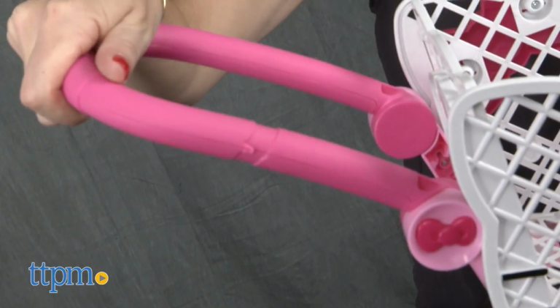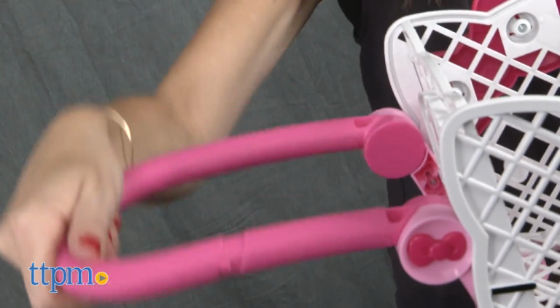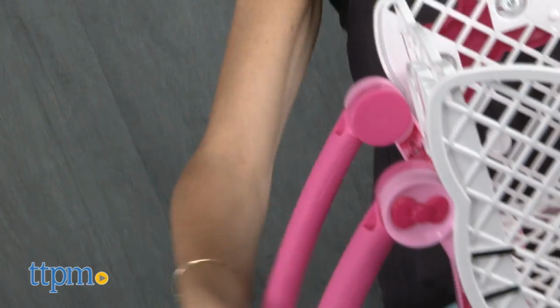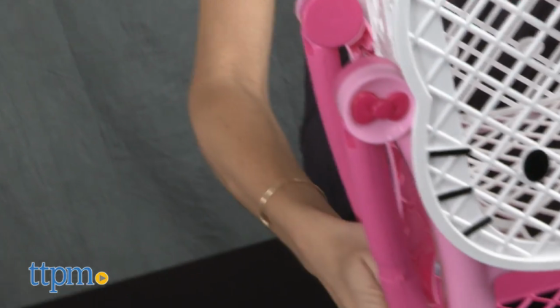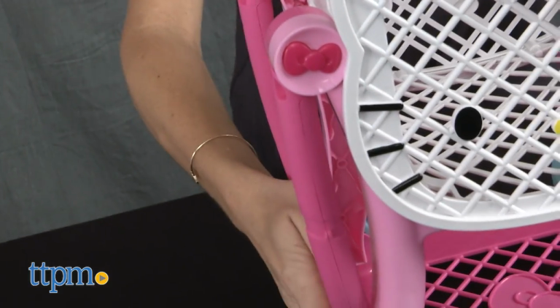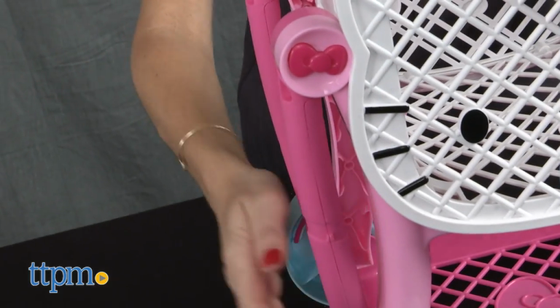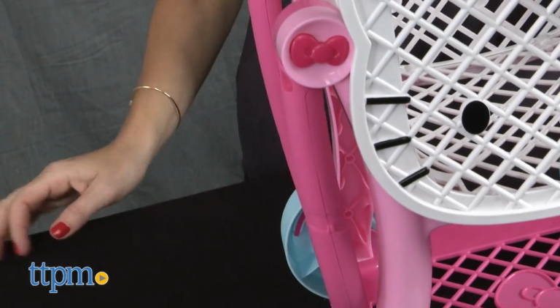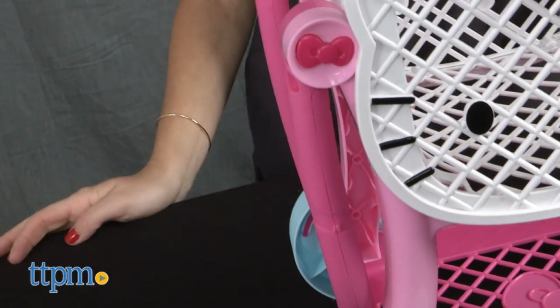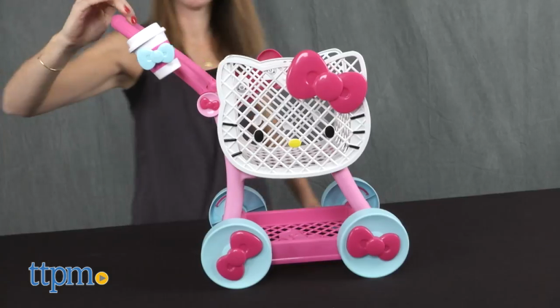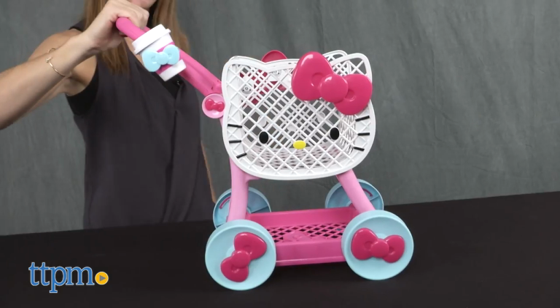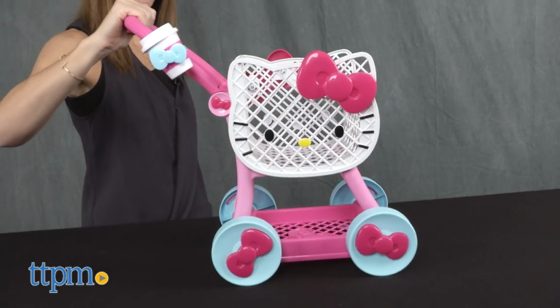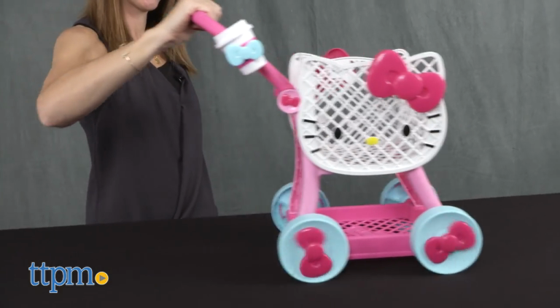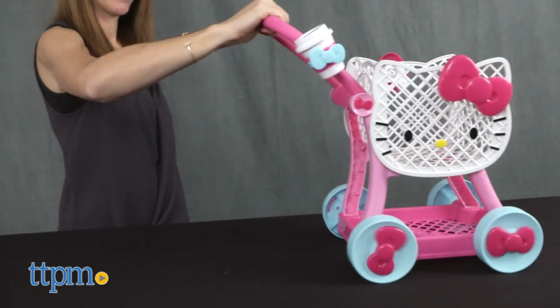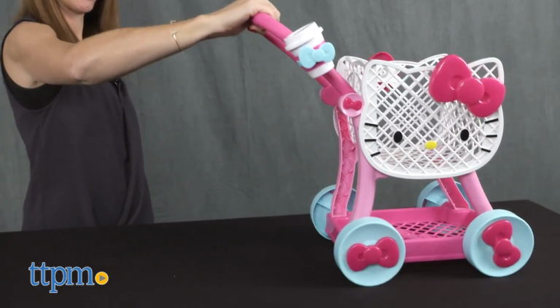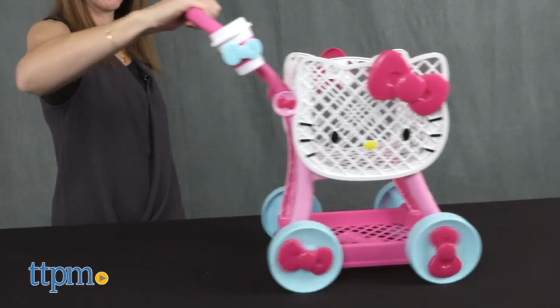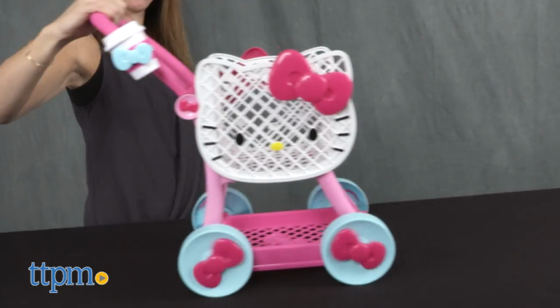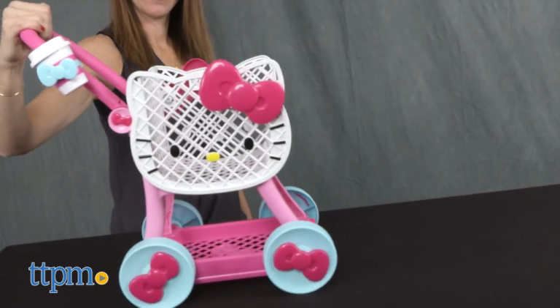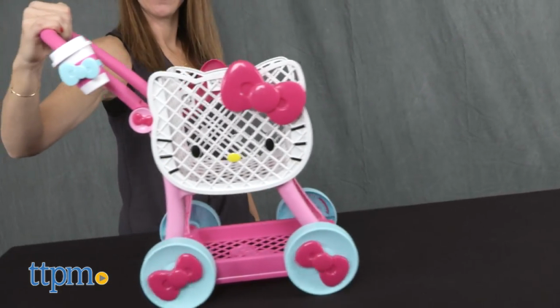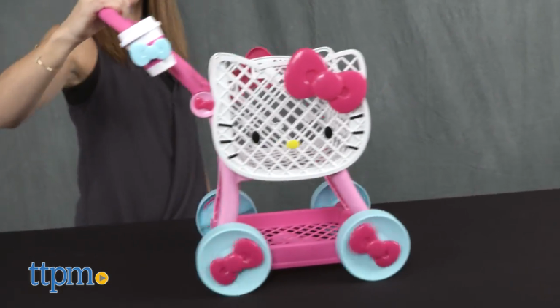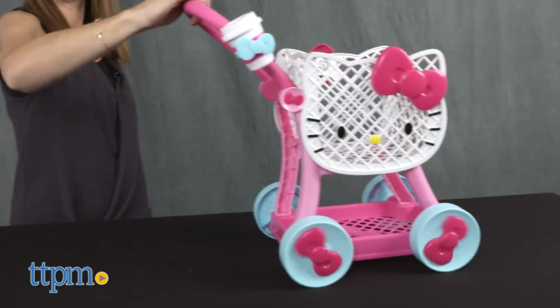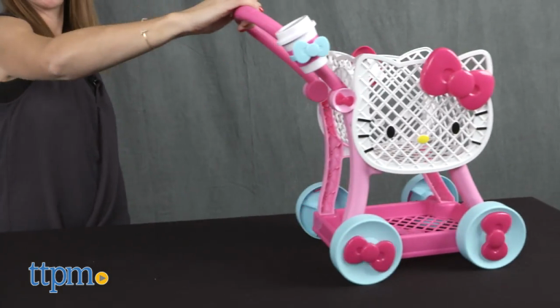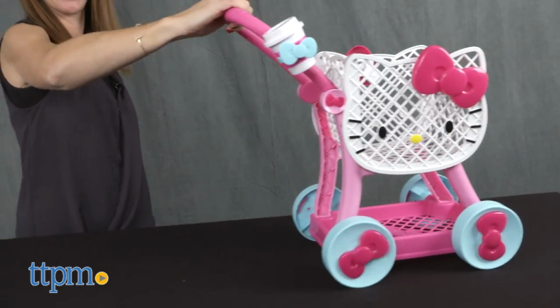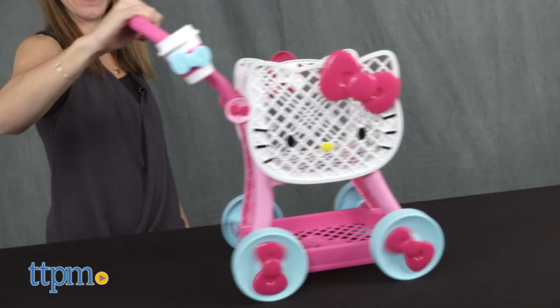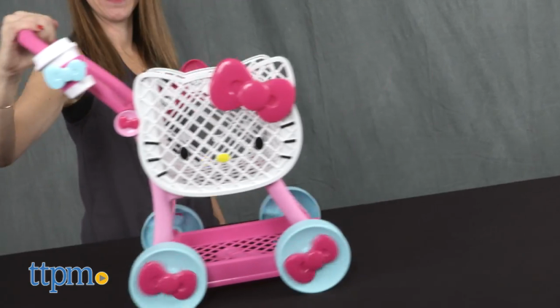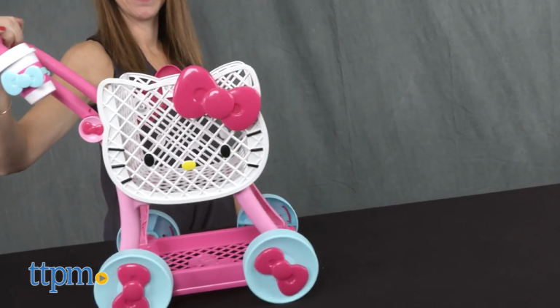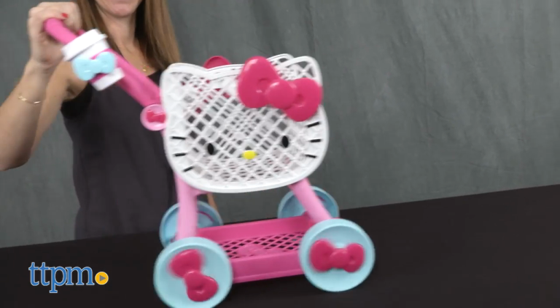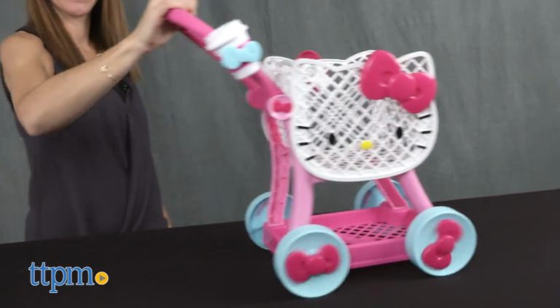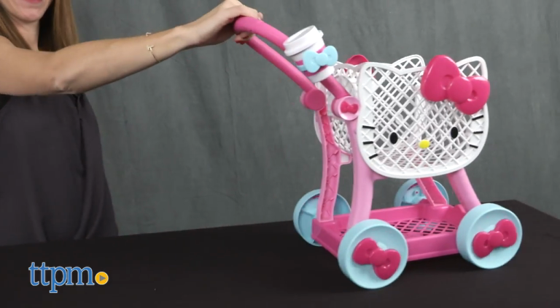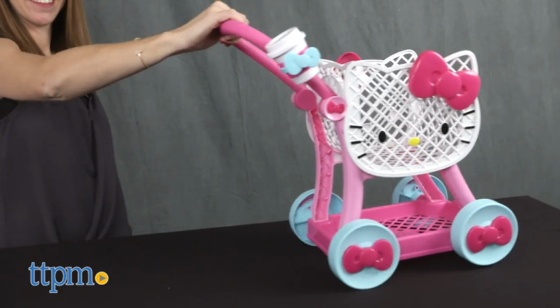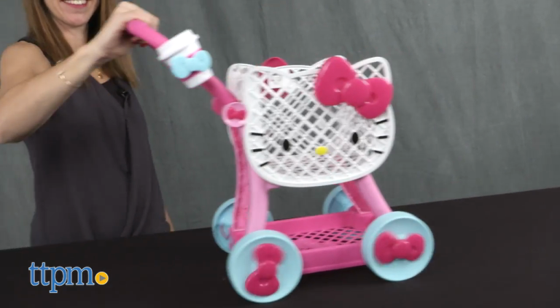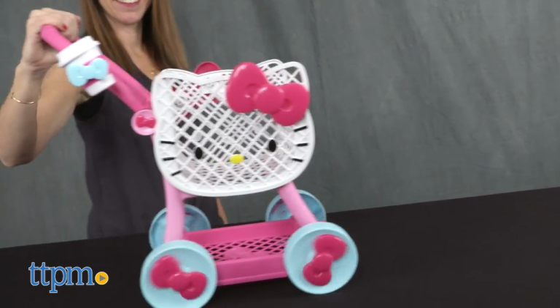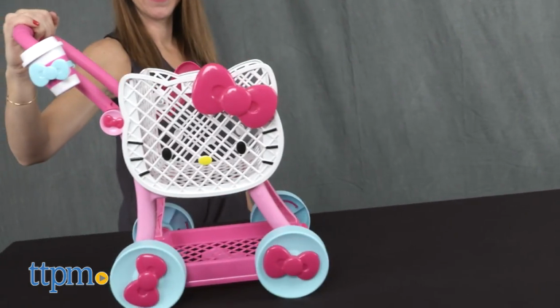The handle folds back down for easier storage. This Hello Kitty themed roleplay toy would be fun for little fans to use at home as they pretend to shop for groceries or anything else.